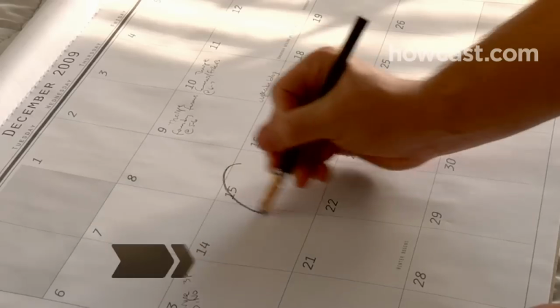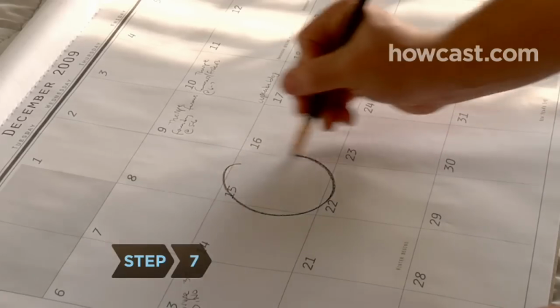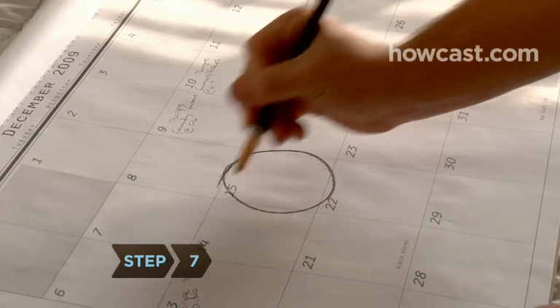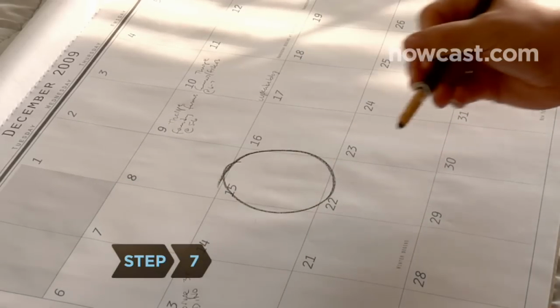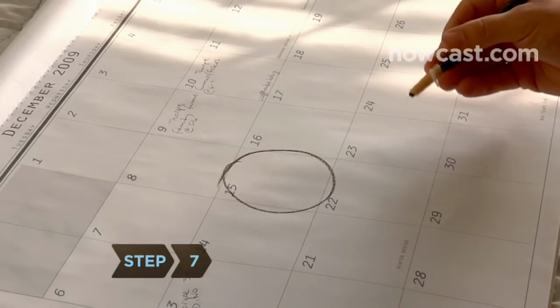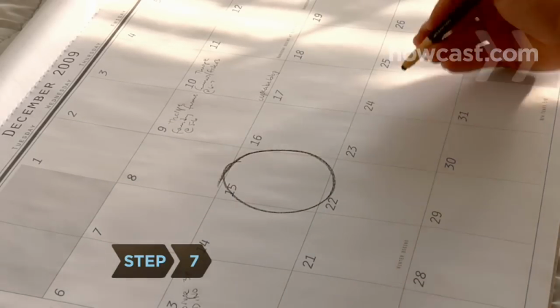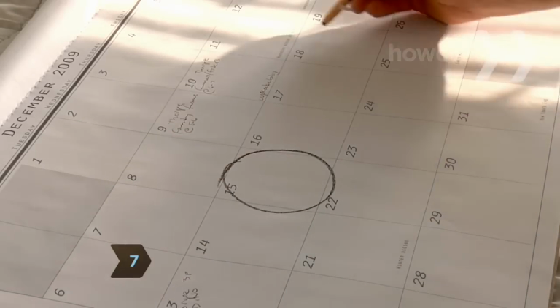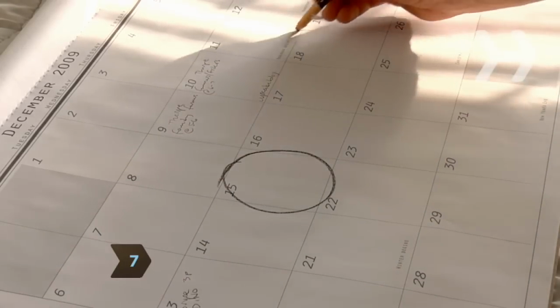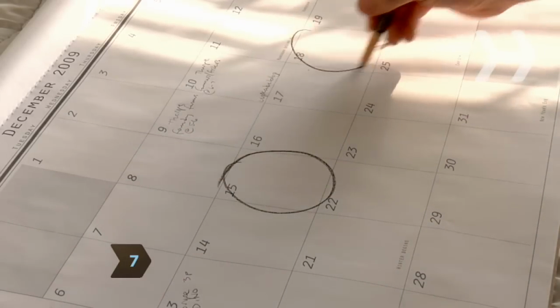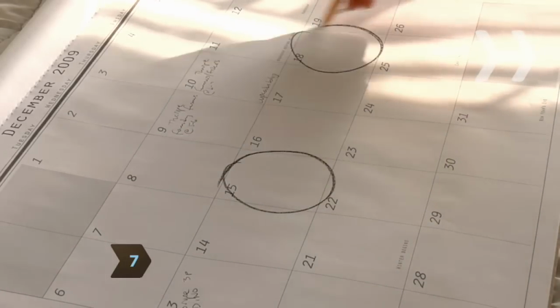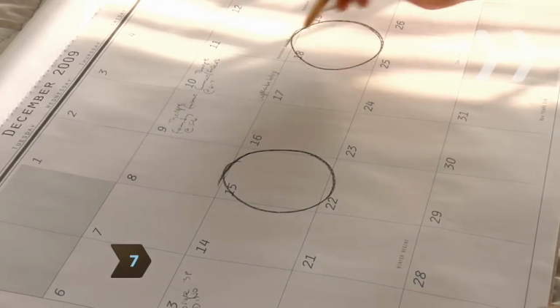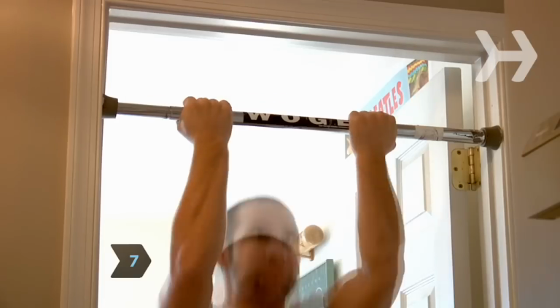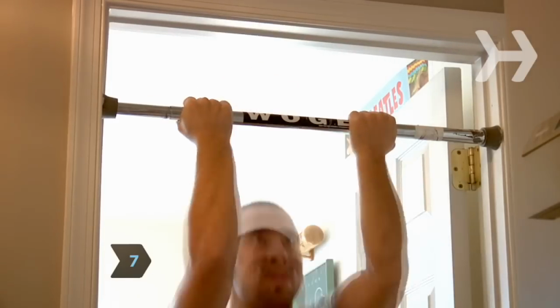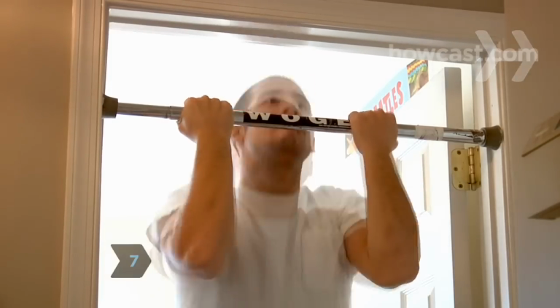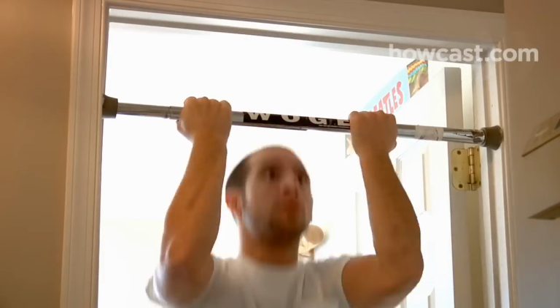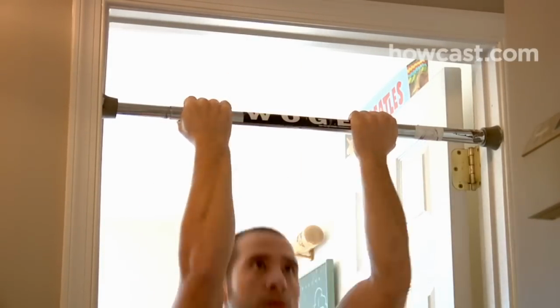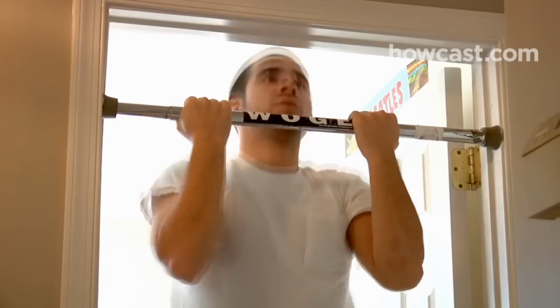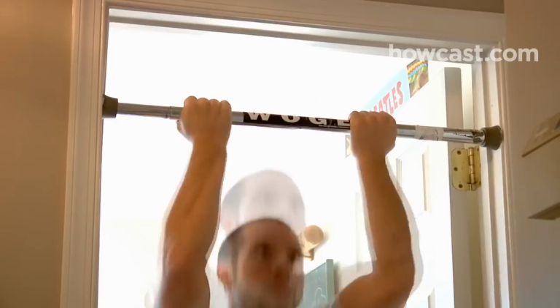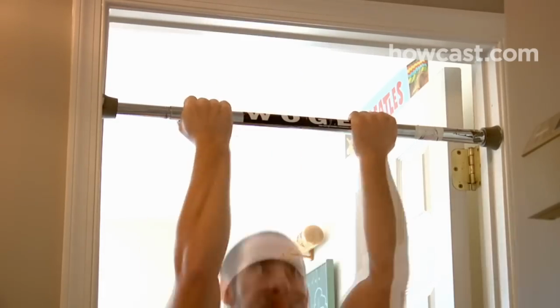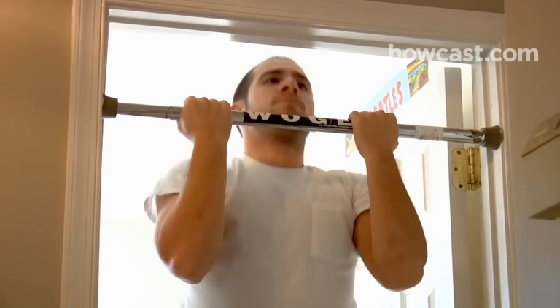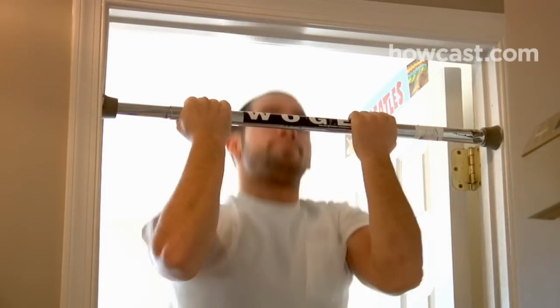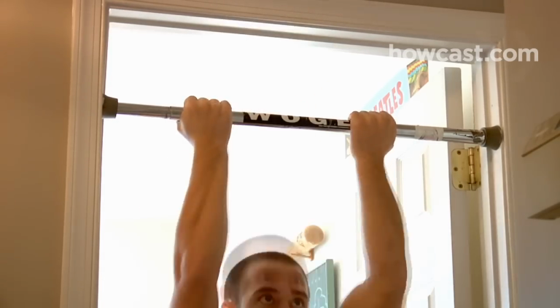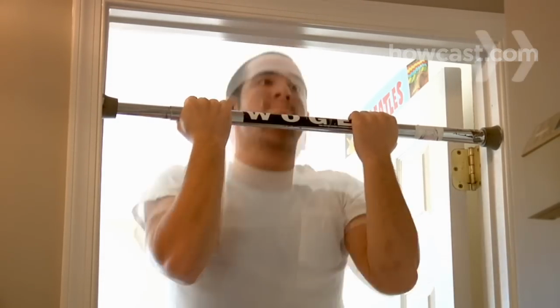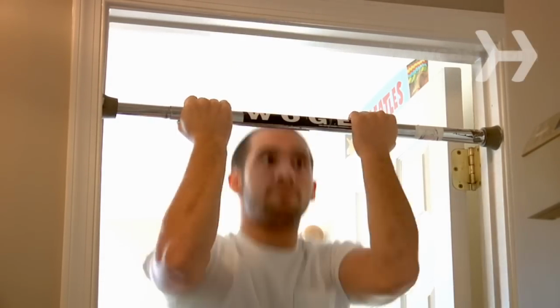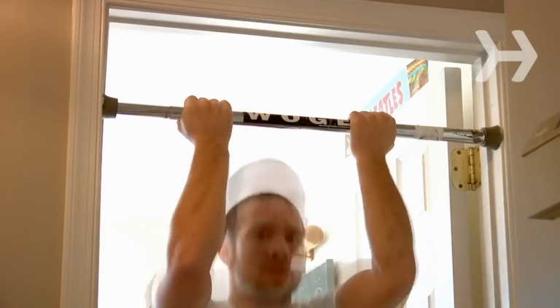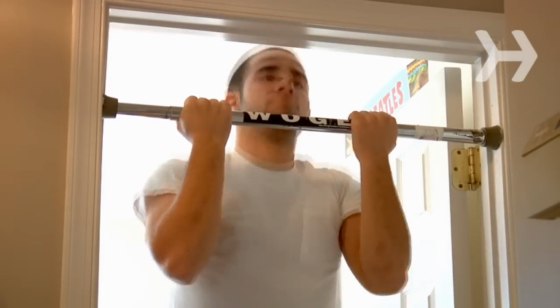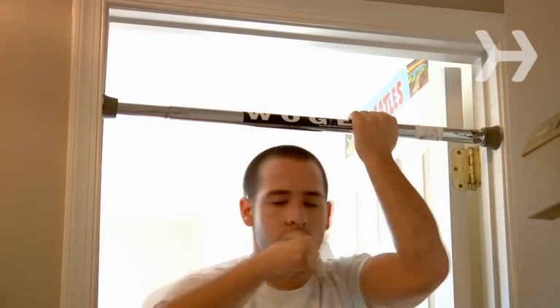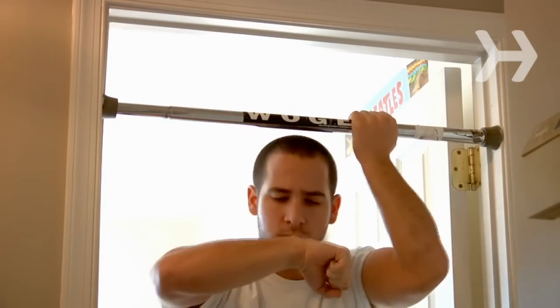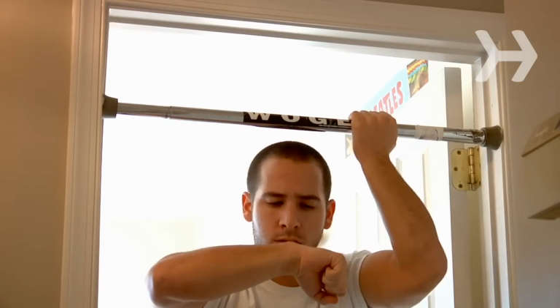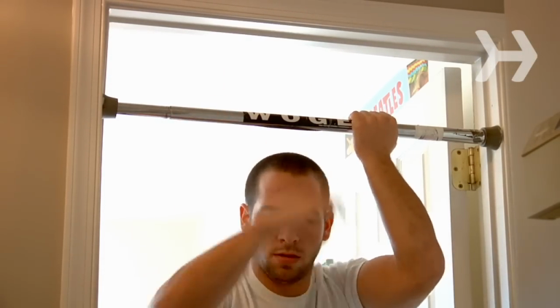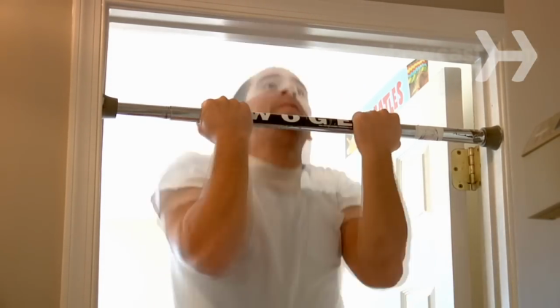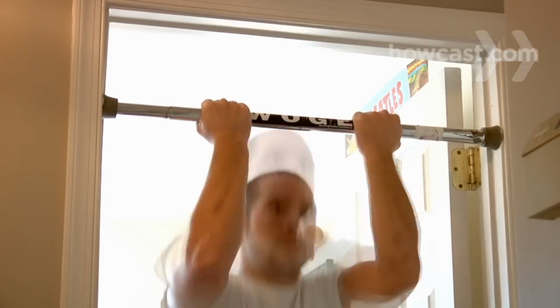Step 7. Do this workout twice a week on non-consecutive days. Reduce your rest period by 15 seconds each week. Start the process over when your rest period is zero and add another set to your workout.